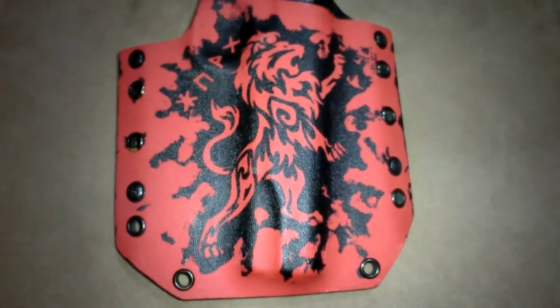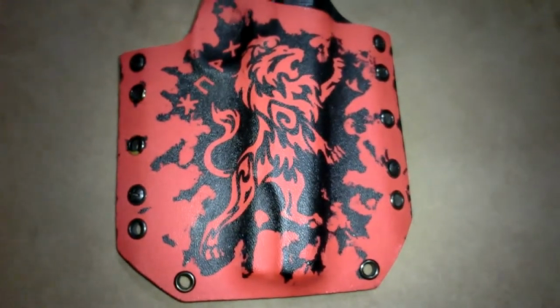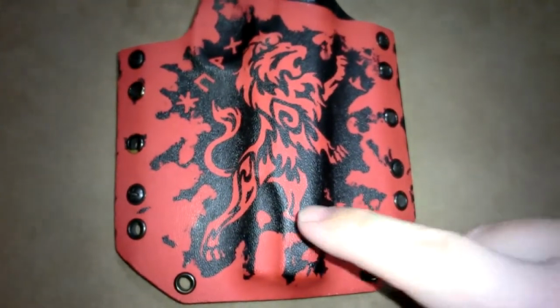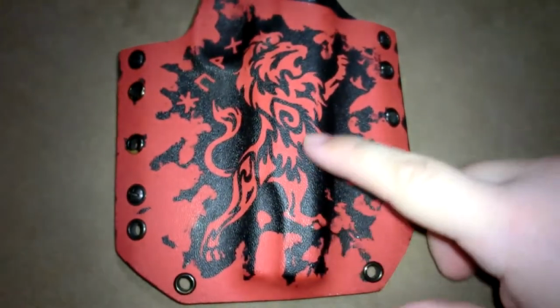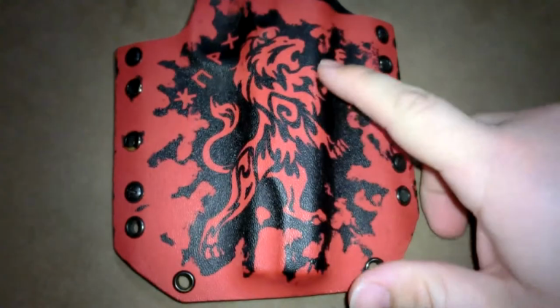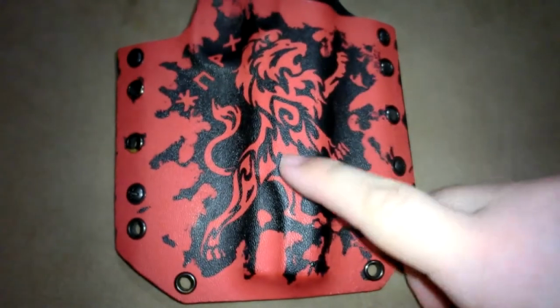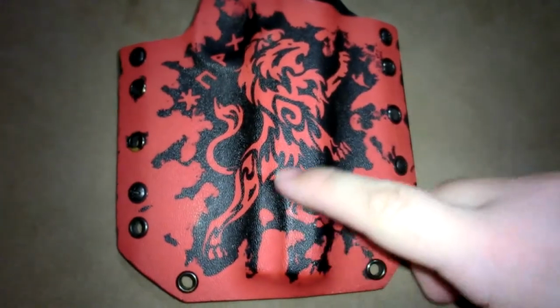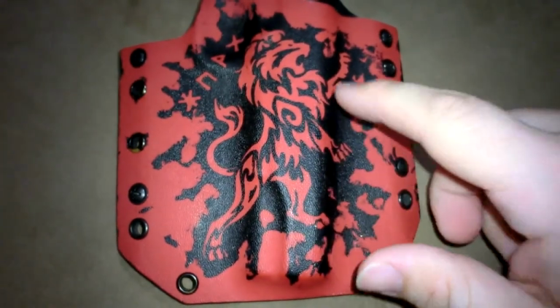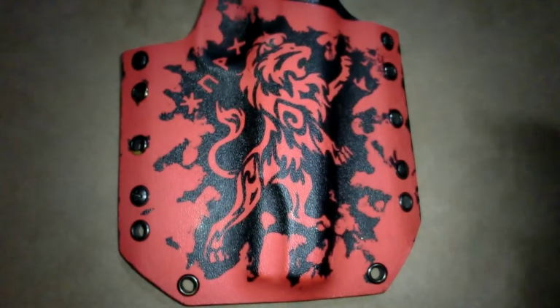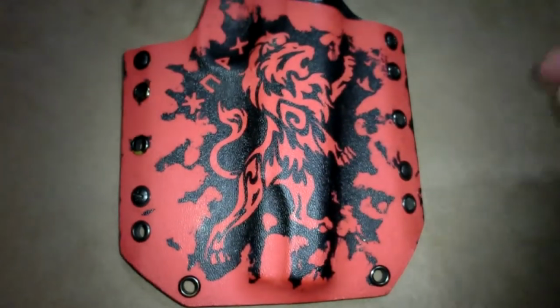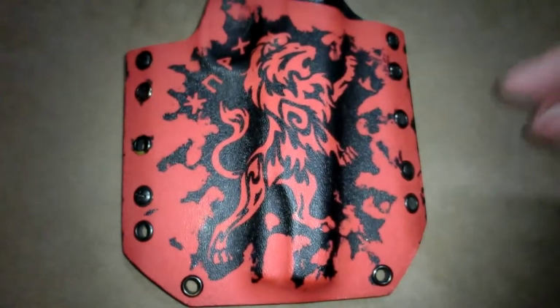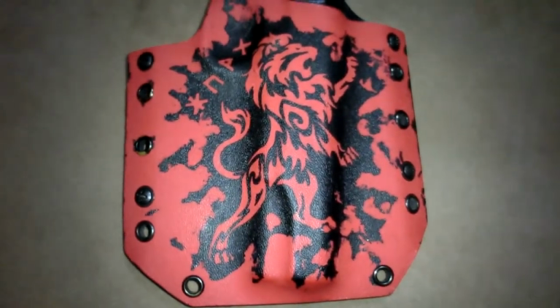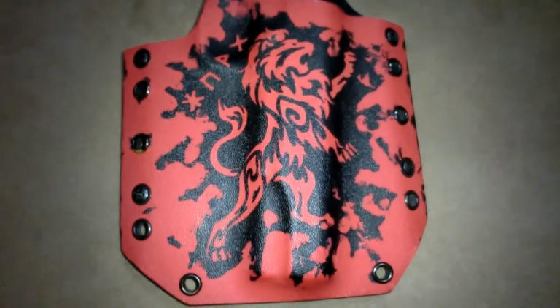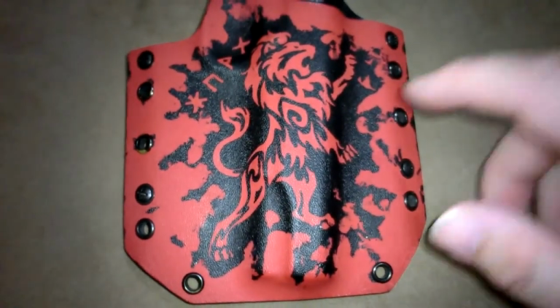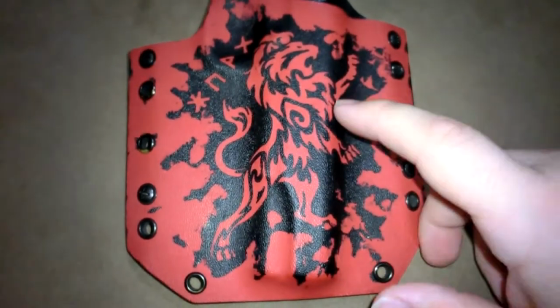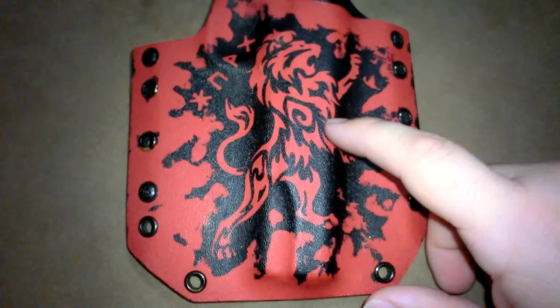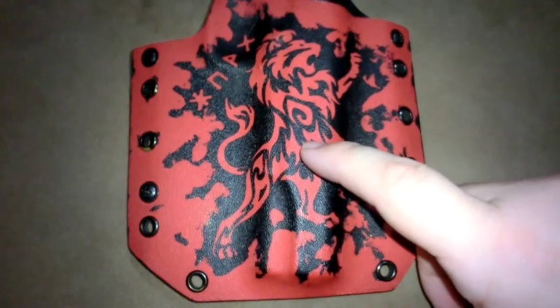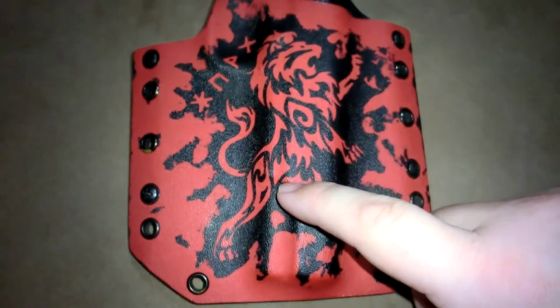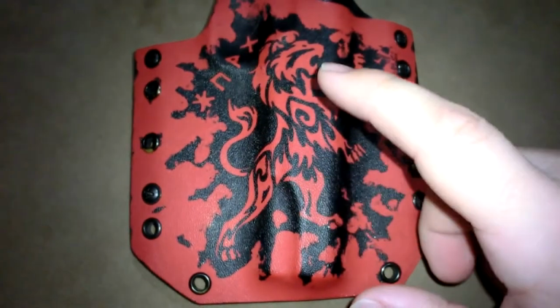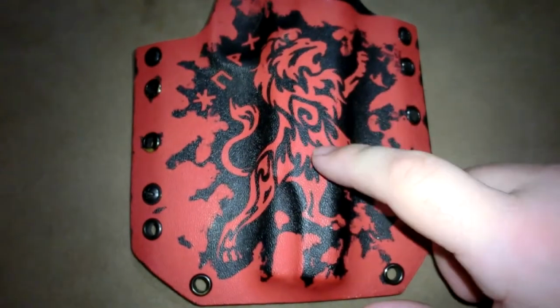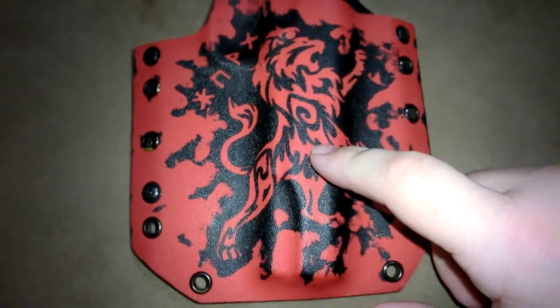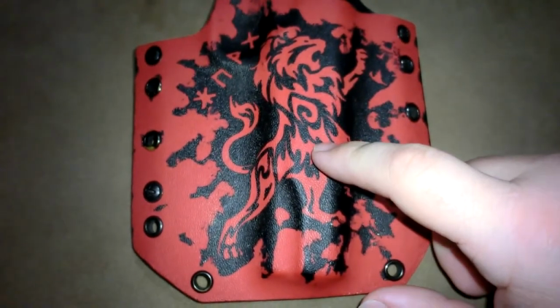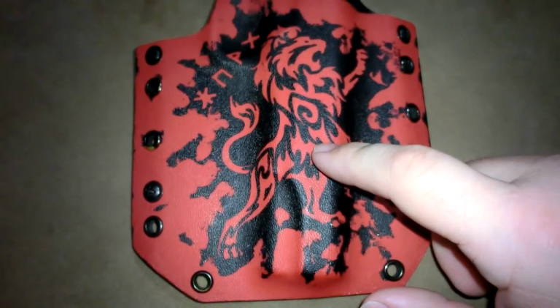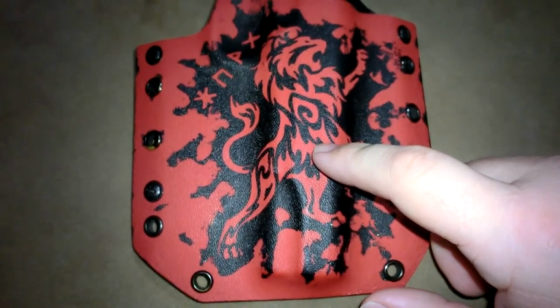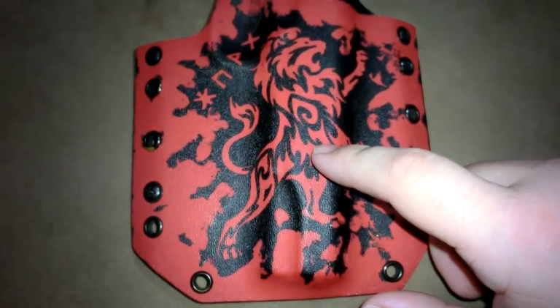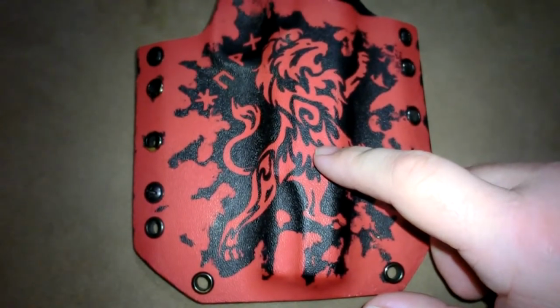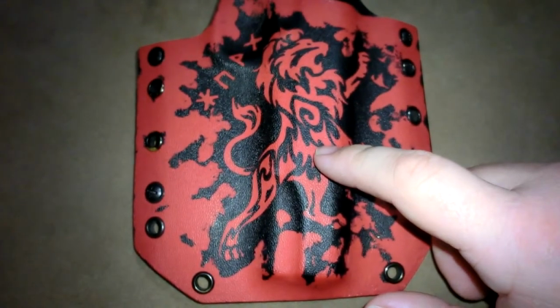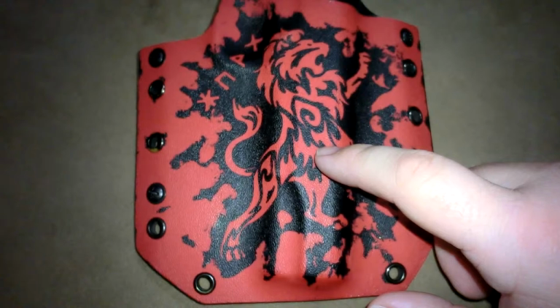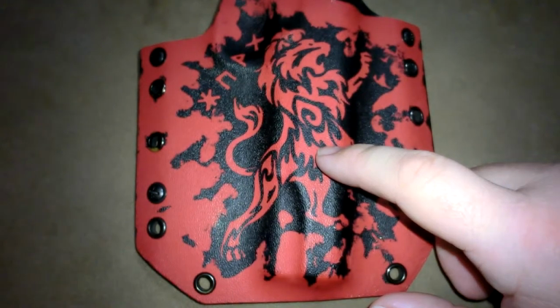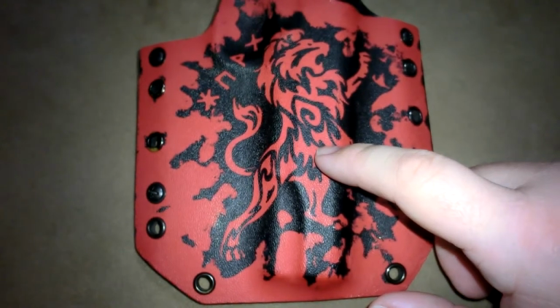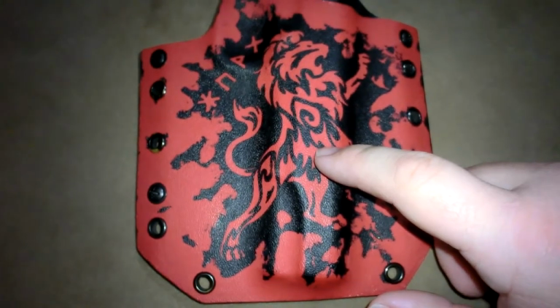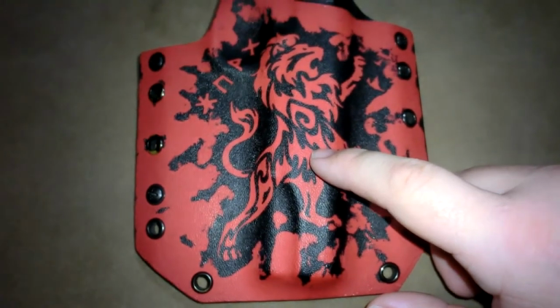I found this lion design — my wife was born in July, which is Leo, and Leos are lions, so I really like this design. This is the exact design that's also going to be going on the barrel, my Storm Lake barrel that I sent off to Elio Armory.